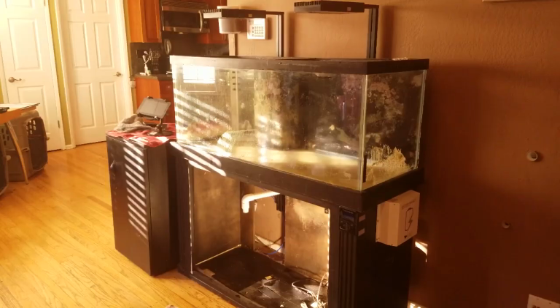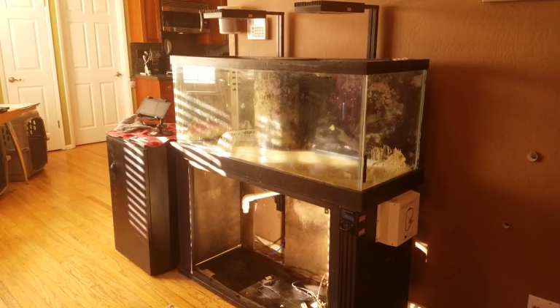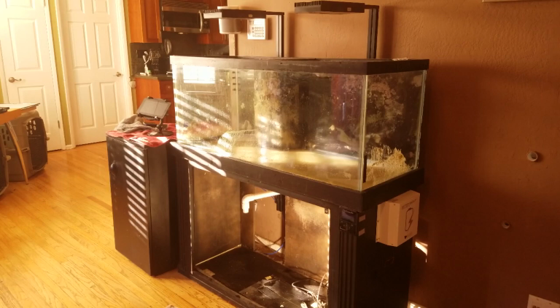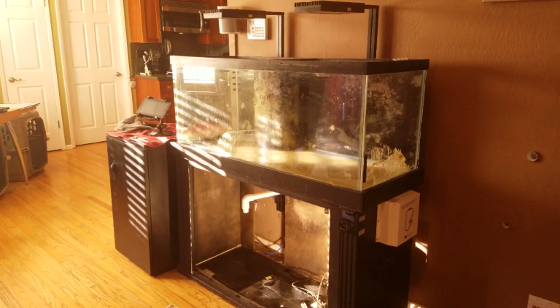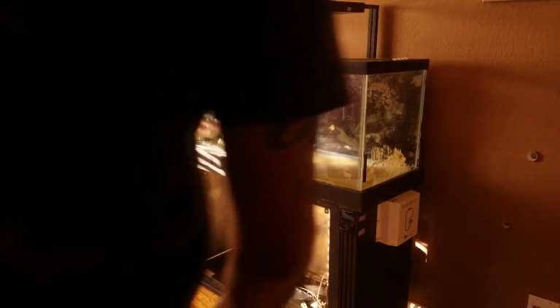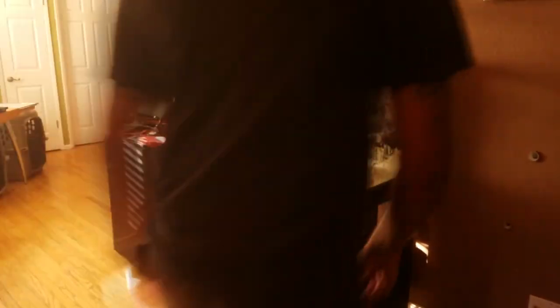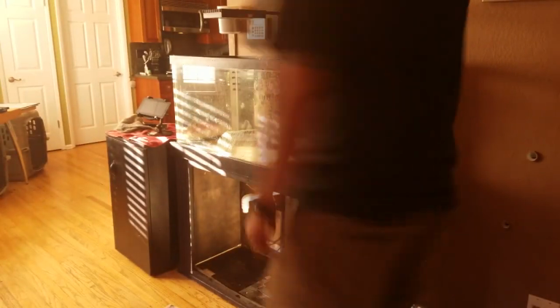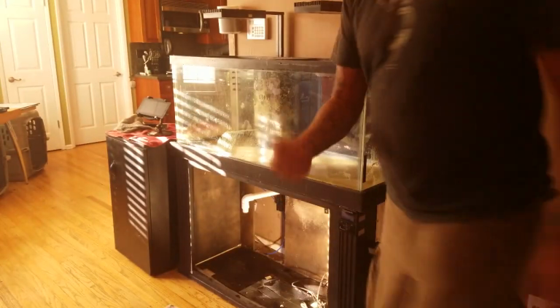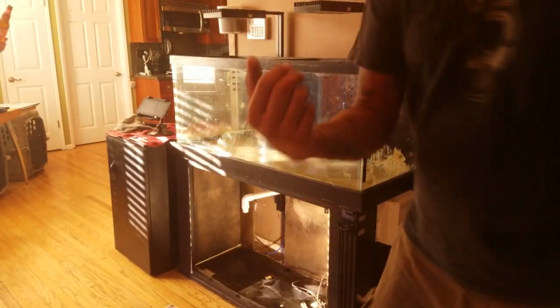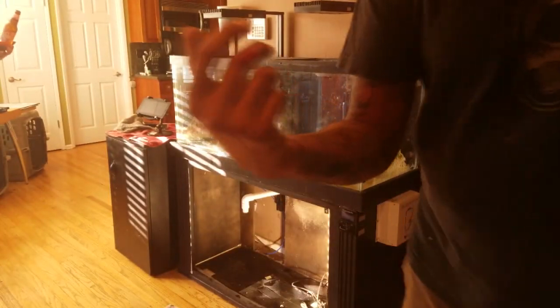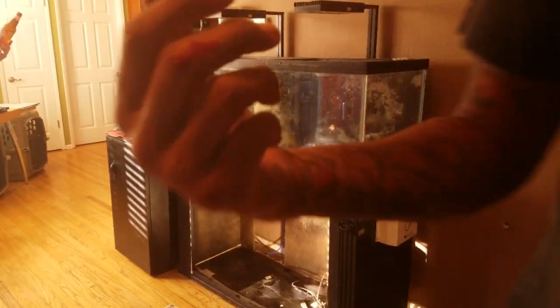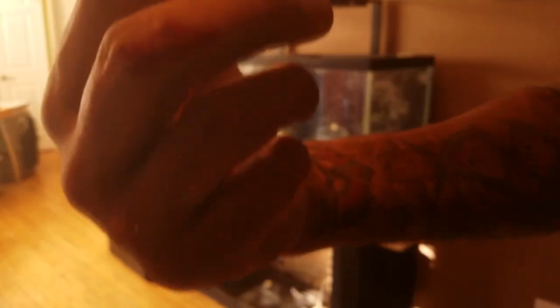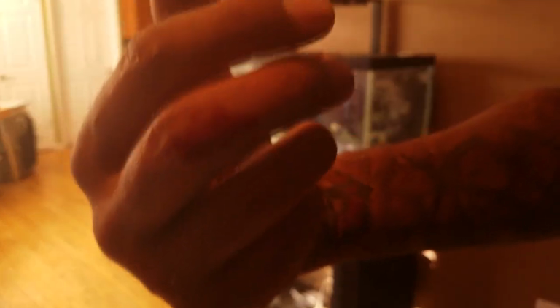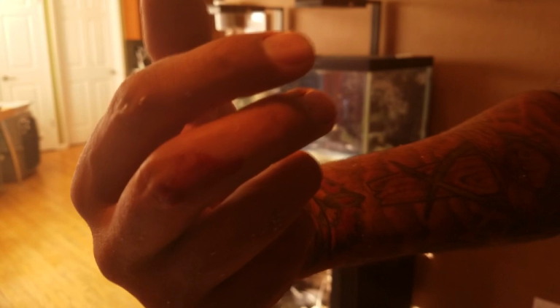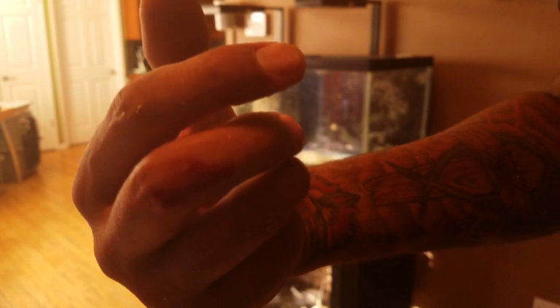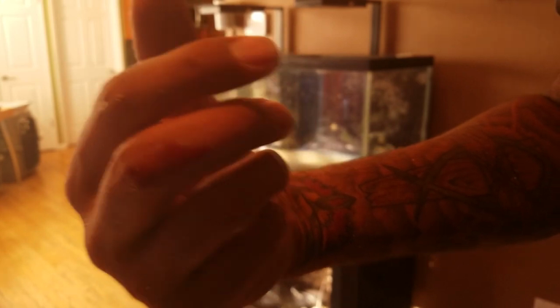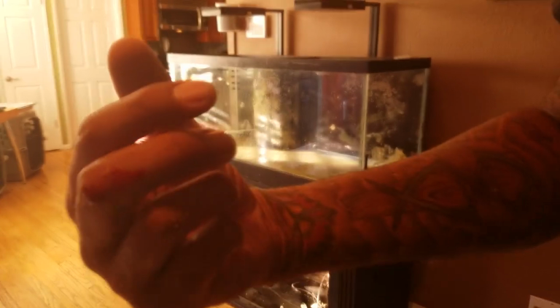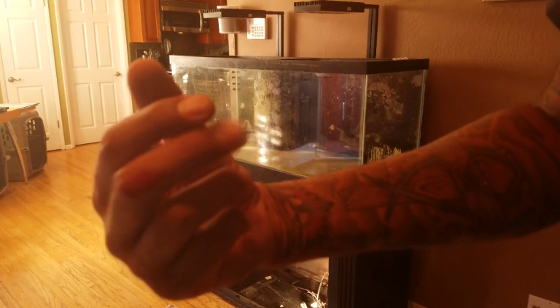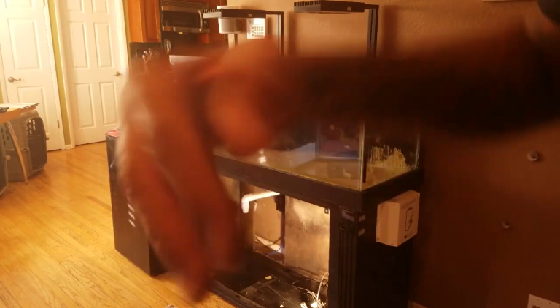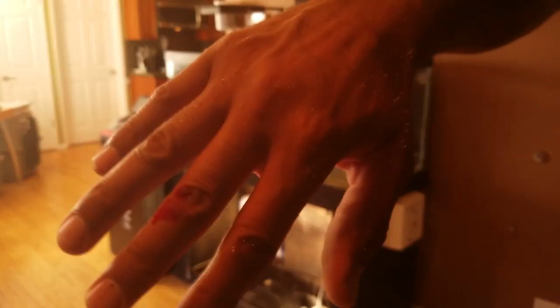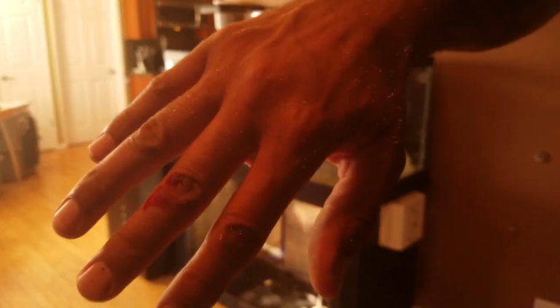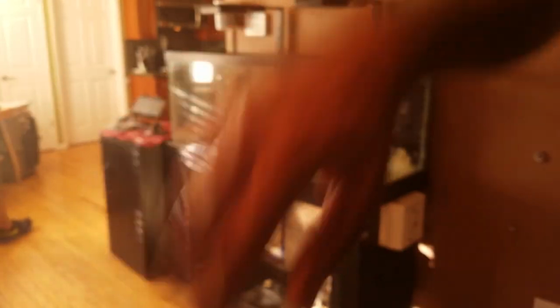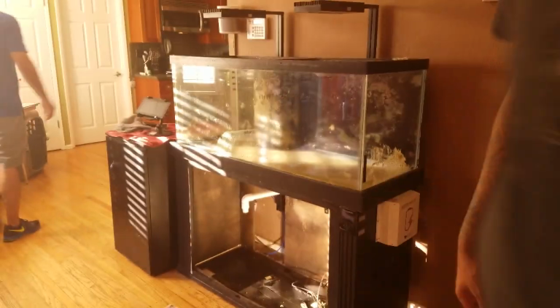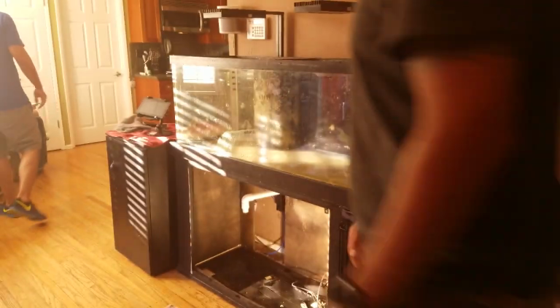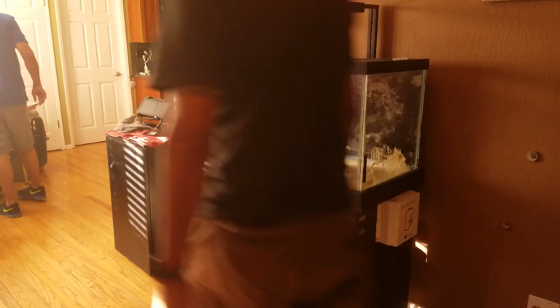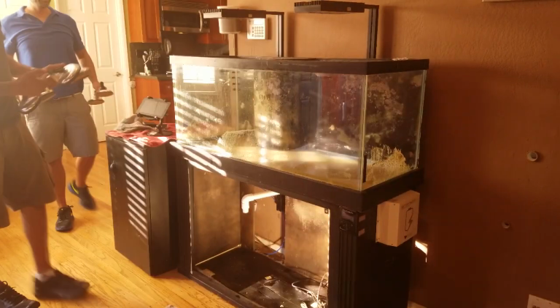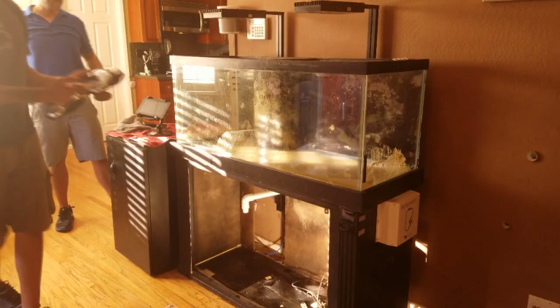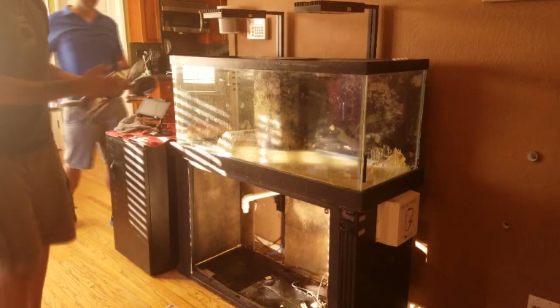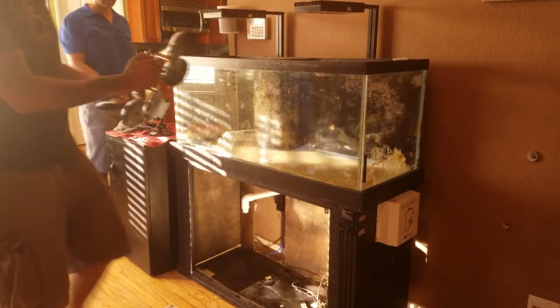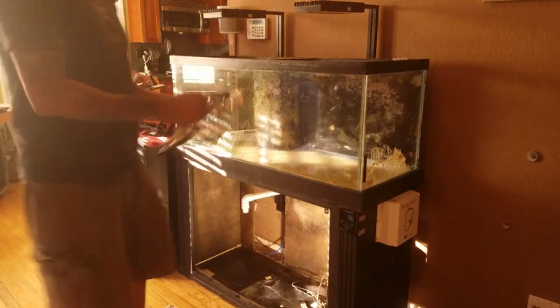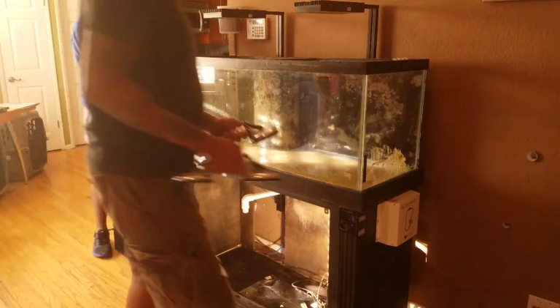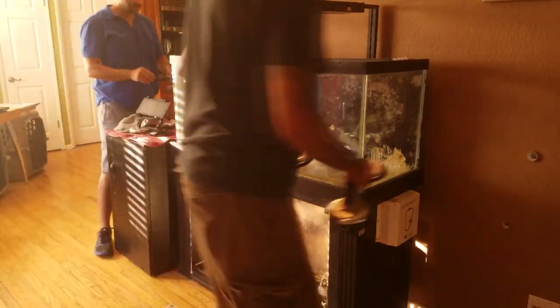The entire project took me about six hours to do, and it would have taken me longer if it wasn't for my neighbor coming over — he had invited me for a sushi dinner but instead we spent the next two hours breaking down the tank and eventually carrying out the stand and the tank. A big thank you to Peyton for his help.